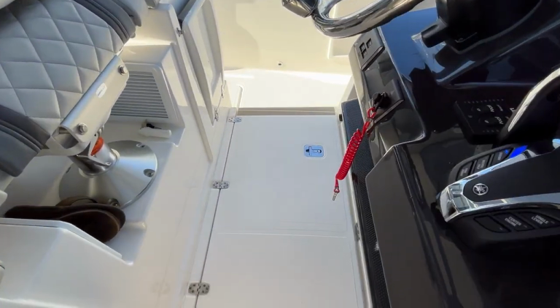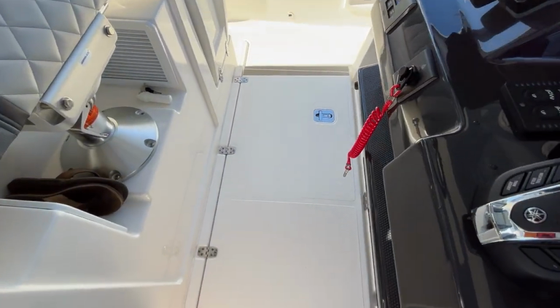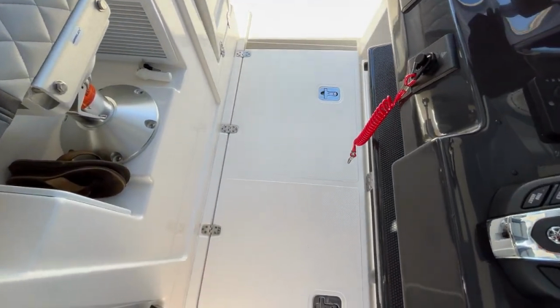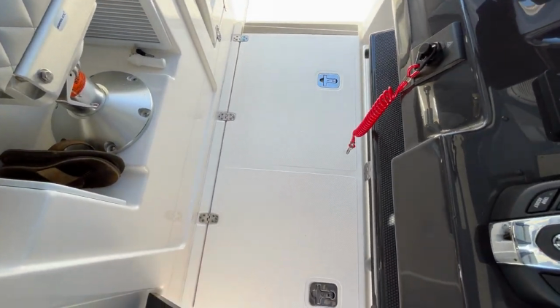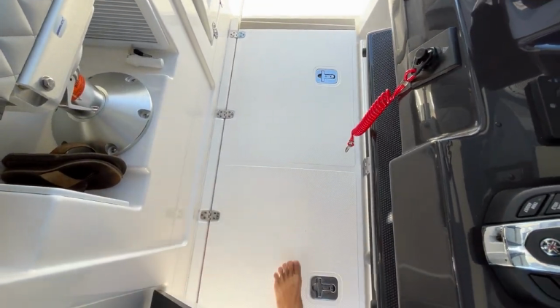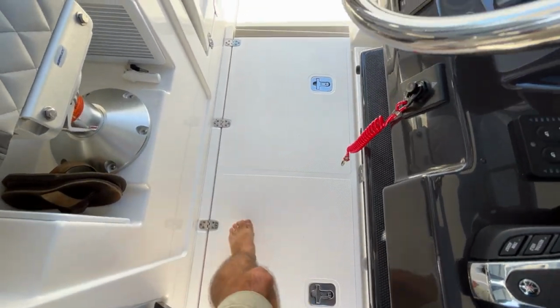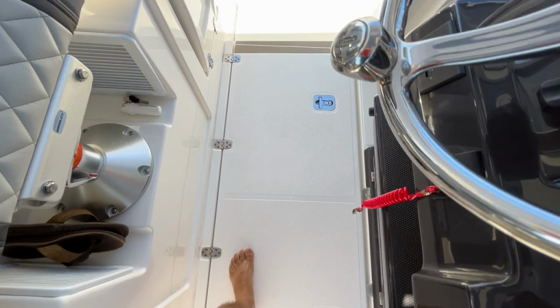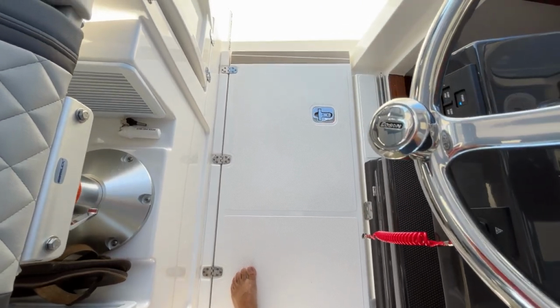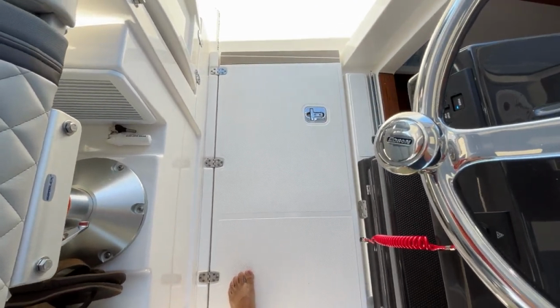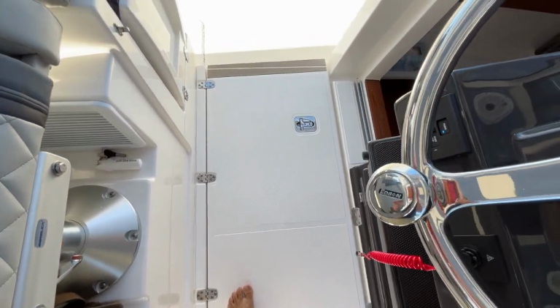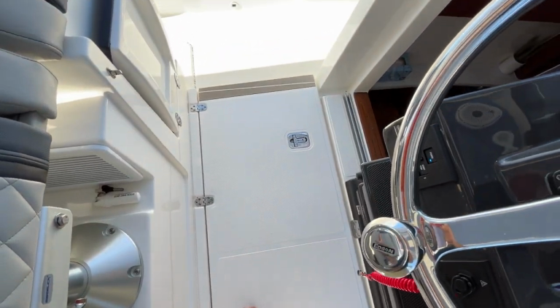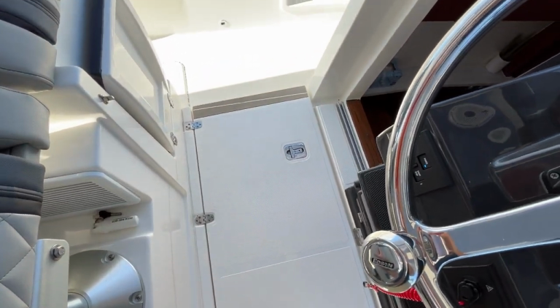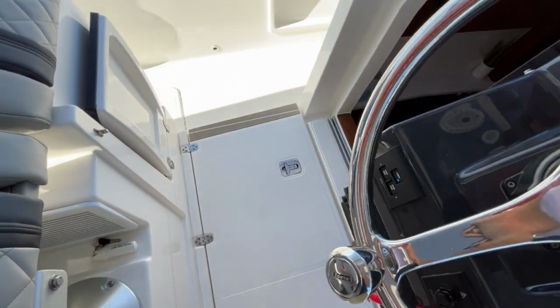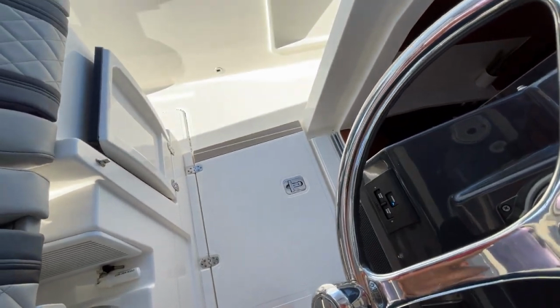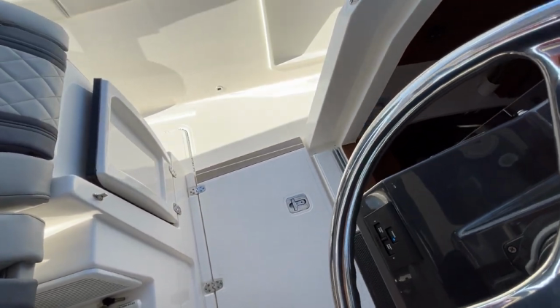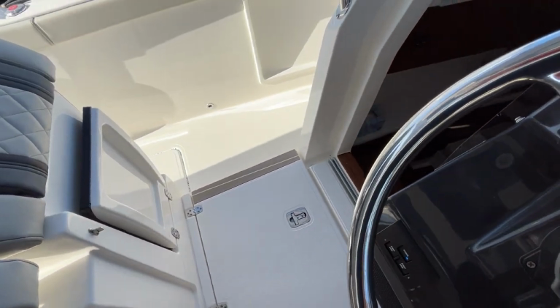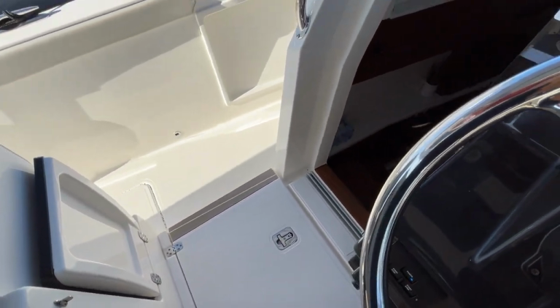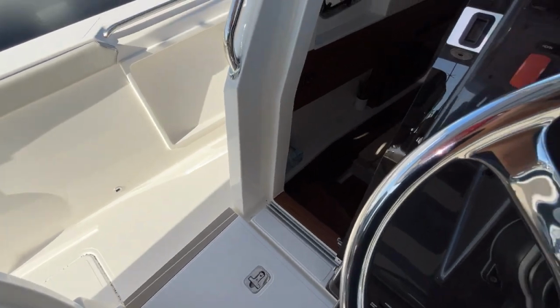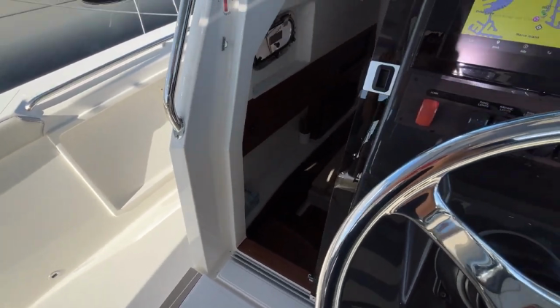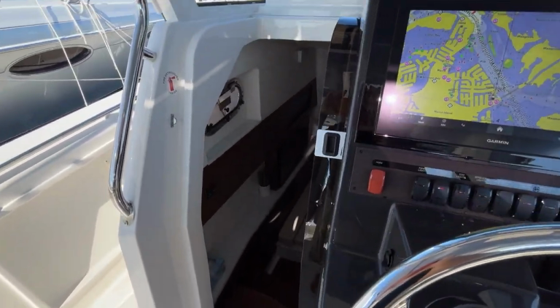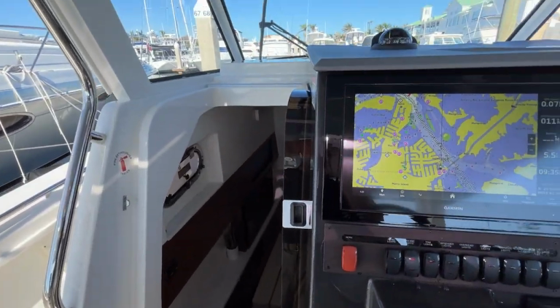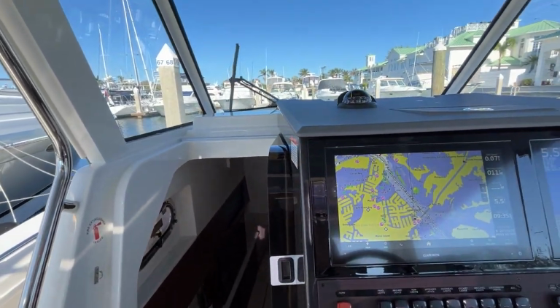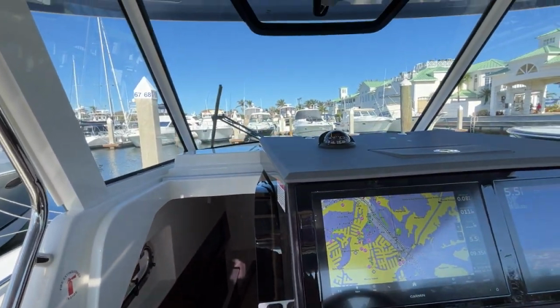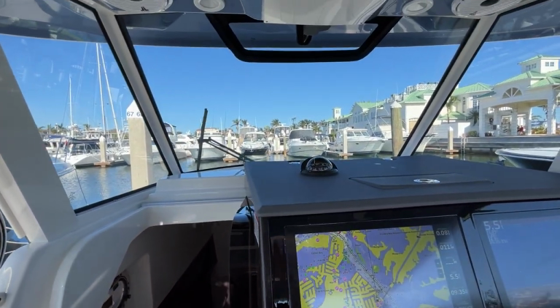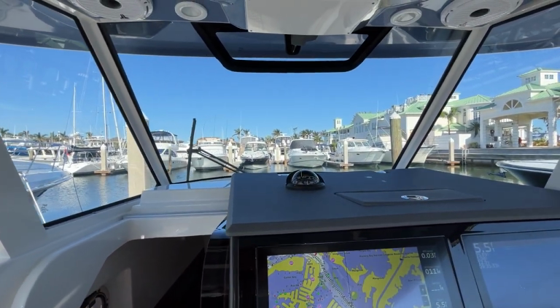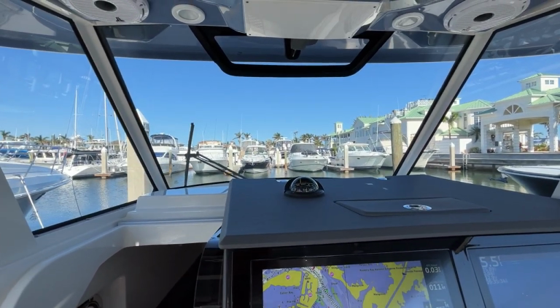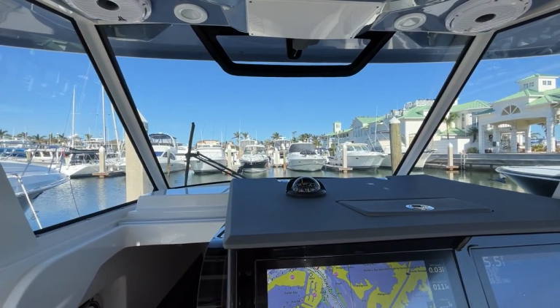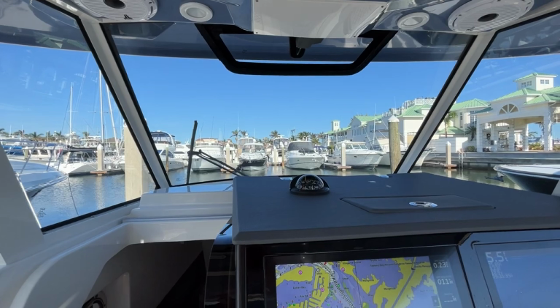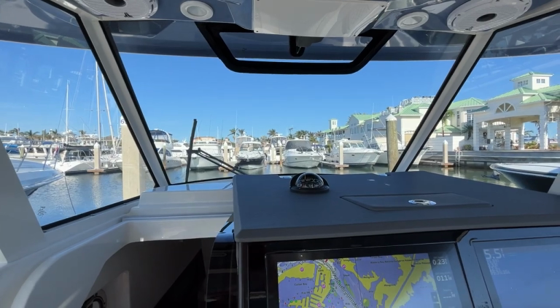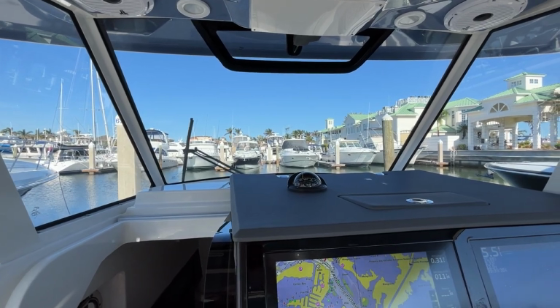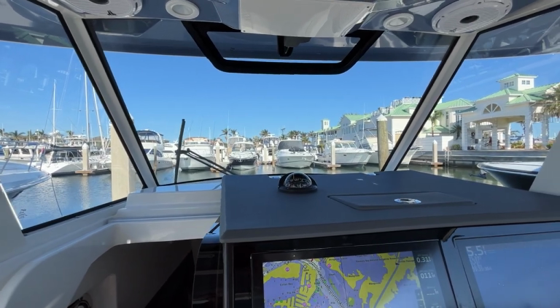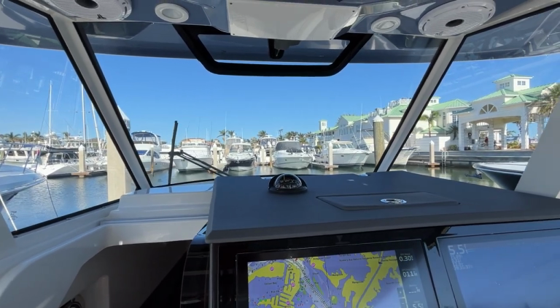In the storage area below us, we have the Sea Keeper on board this boat, which gives extra stability when out in the rough stuff. And from the forward view, we have a nice, clear view of the water.